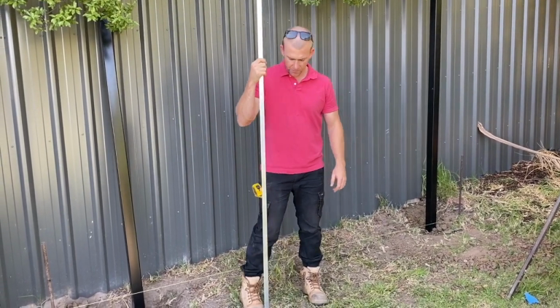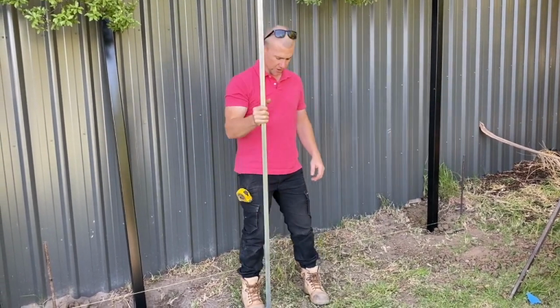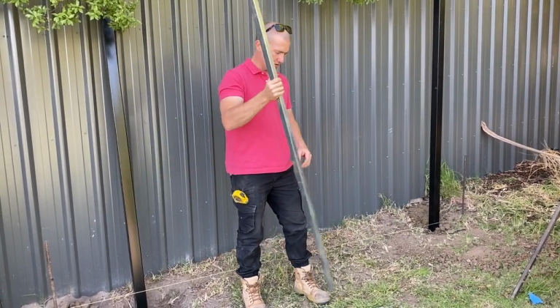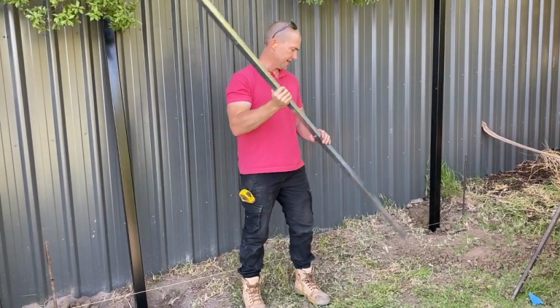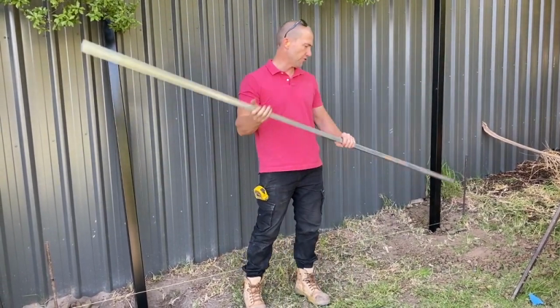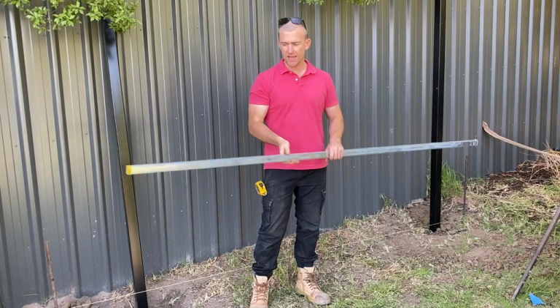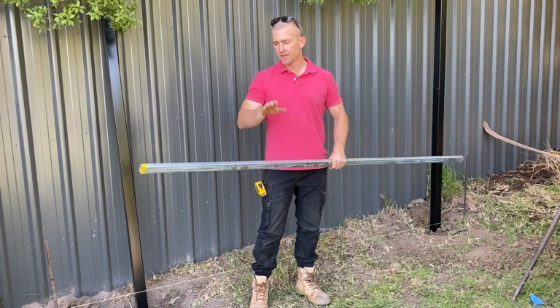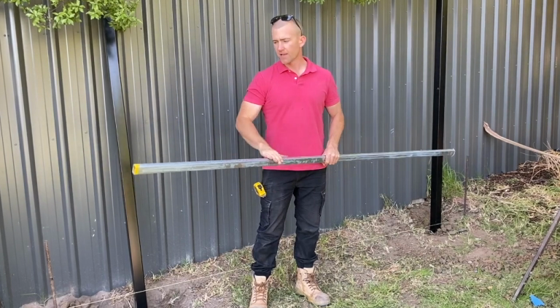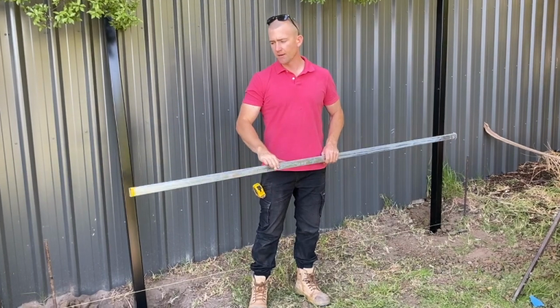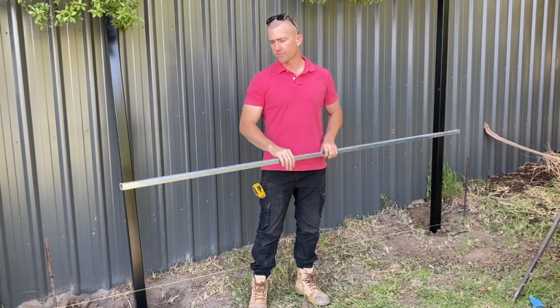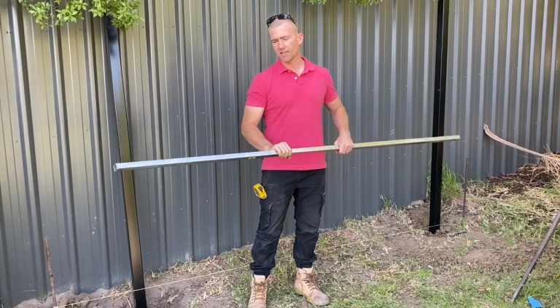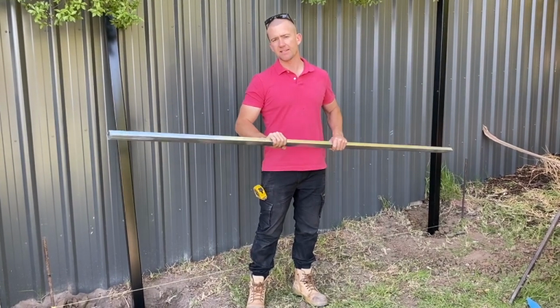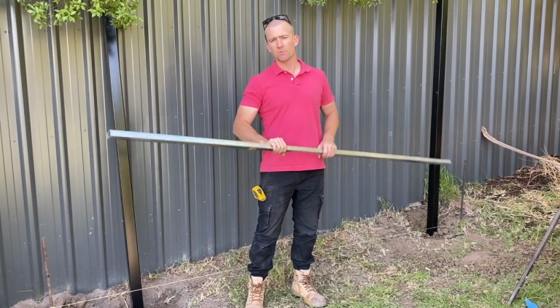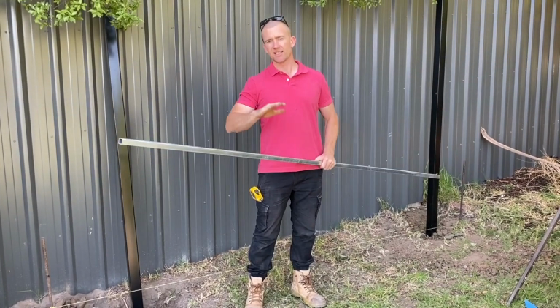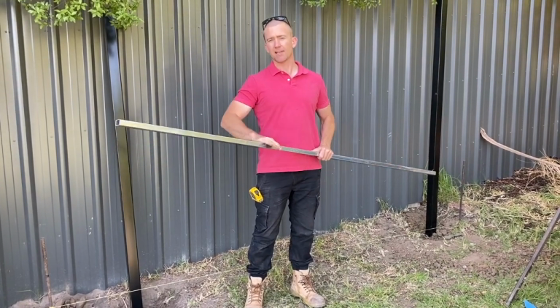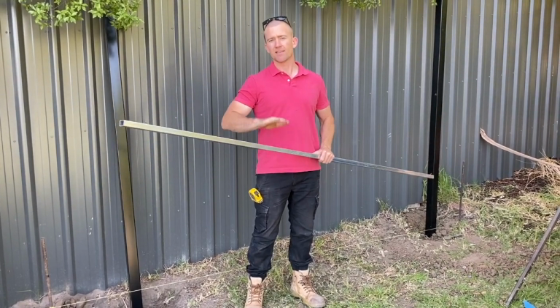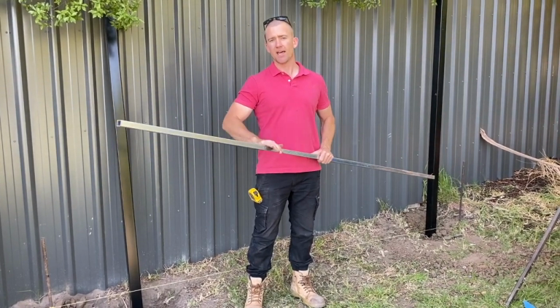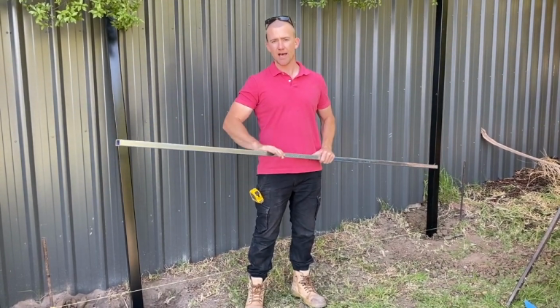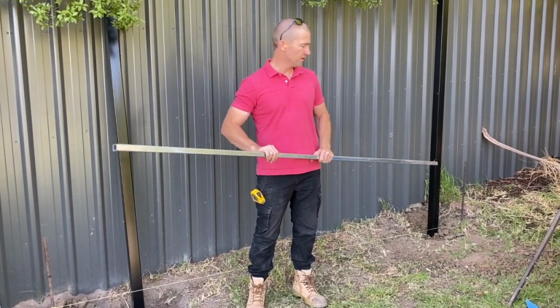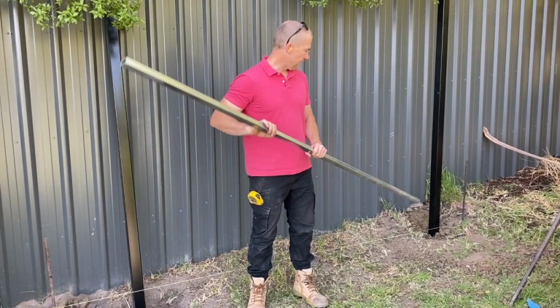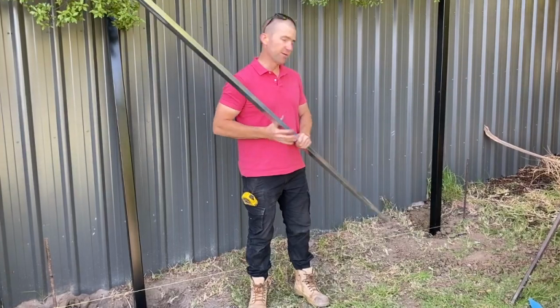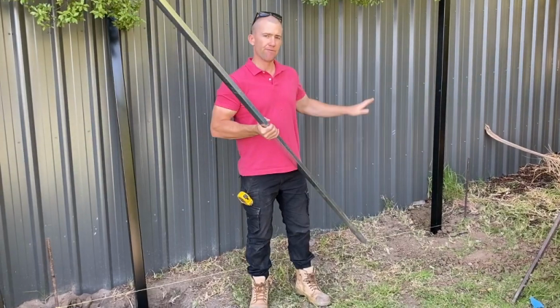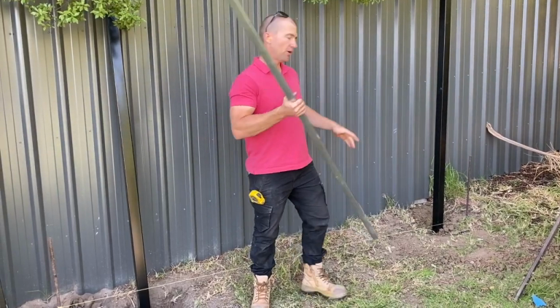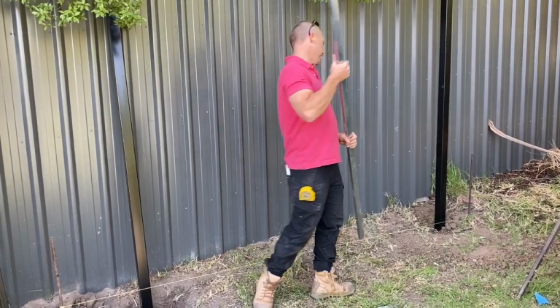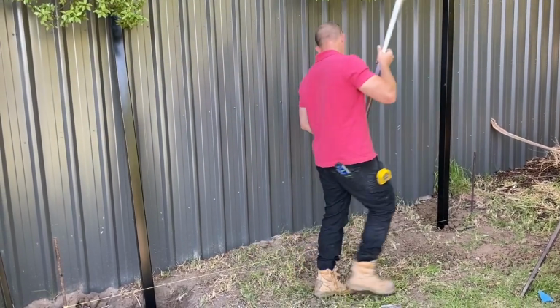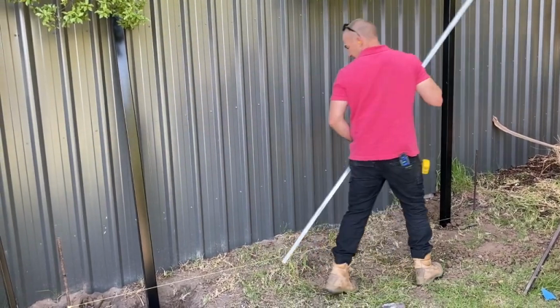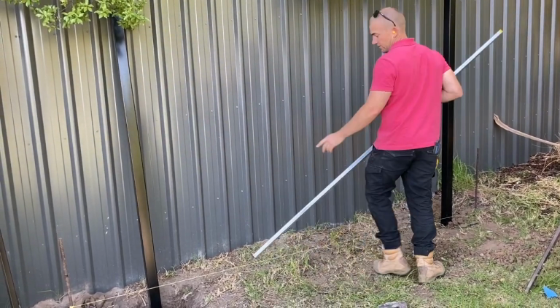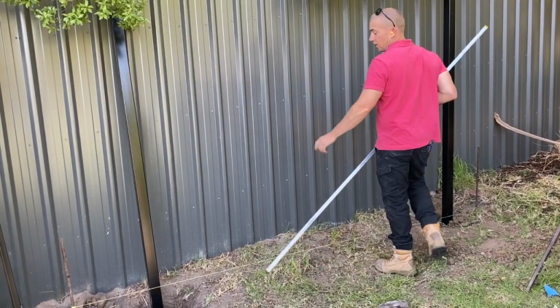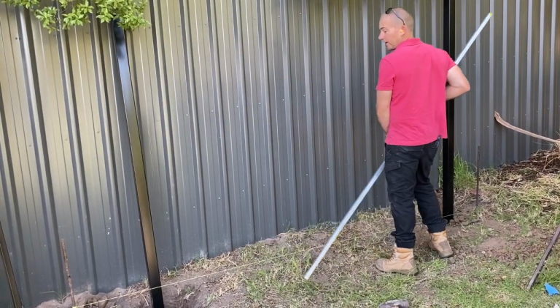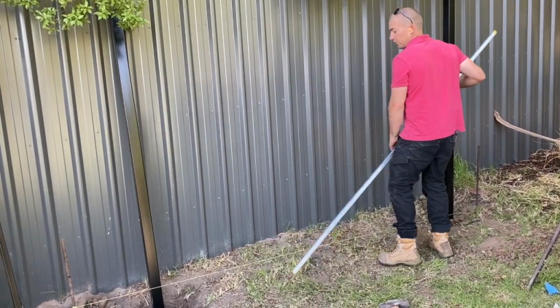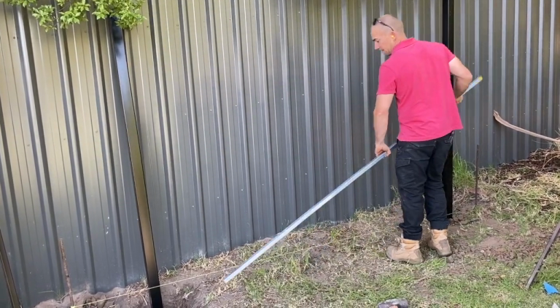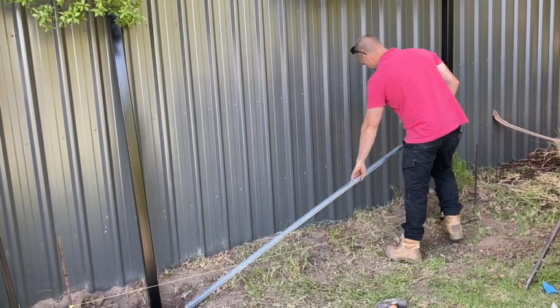What you want to do is get yourself a spacer which is the same length as your panel. We've already put our first post in, and we've actually already got a hole dug ready to put the second post in.